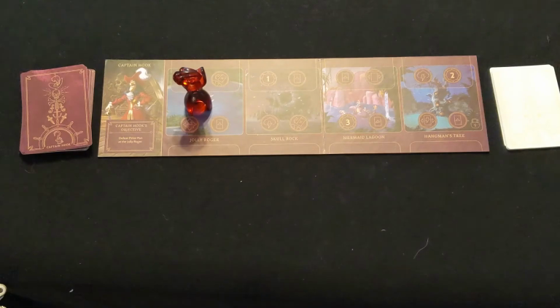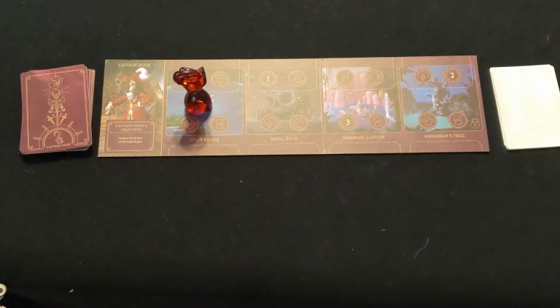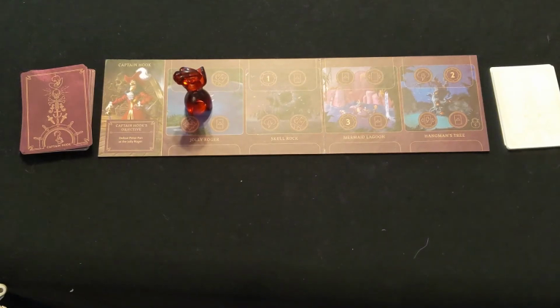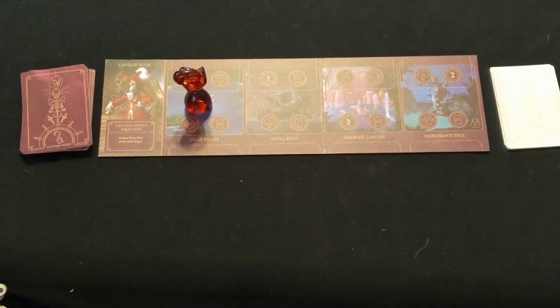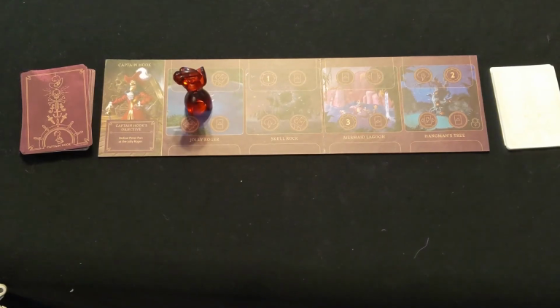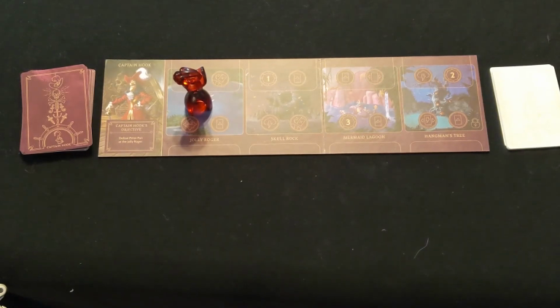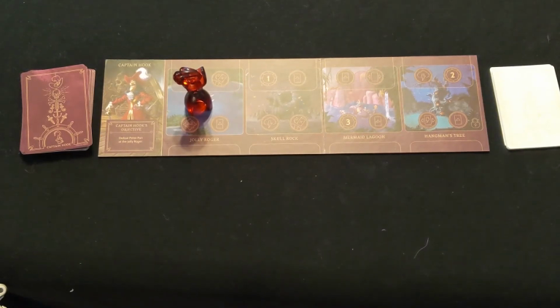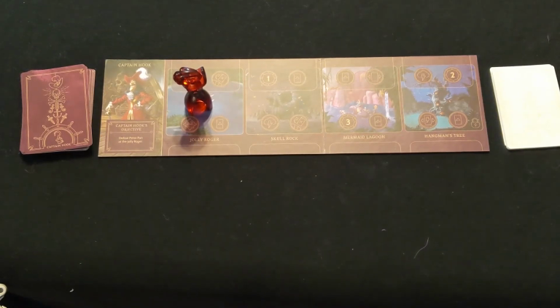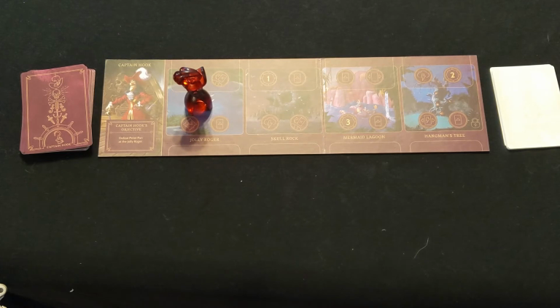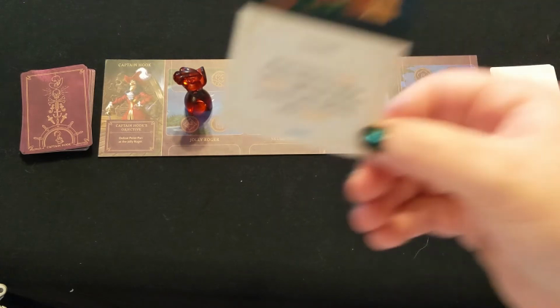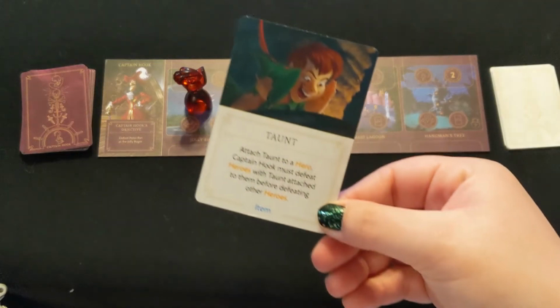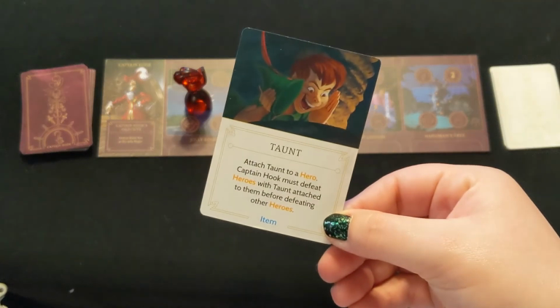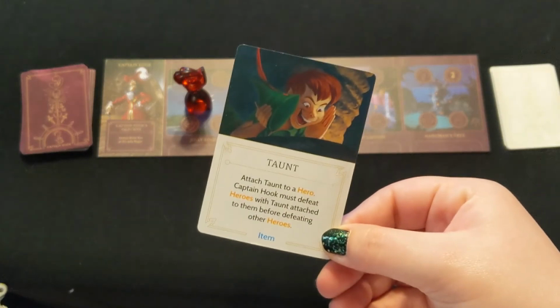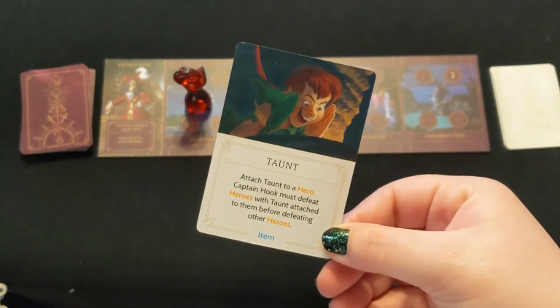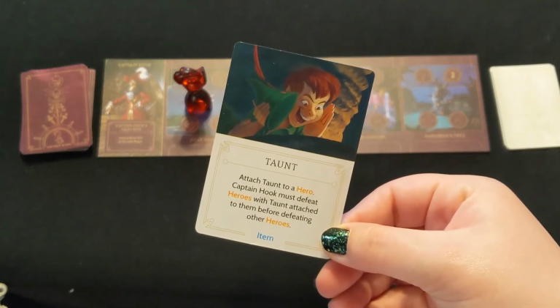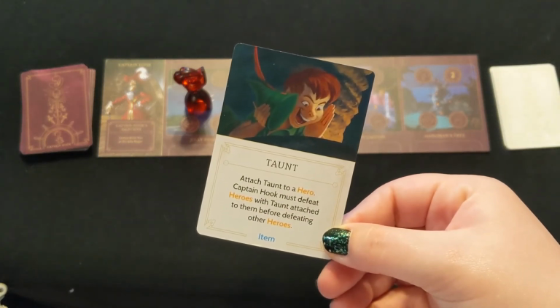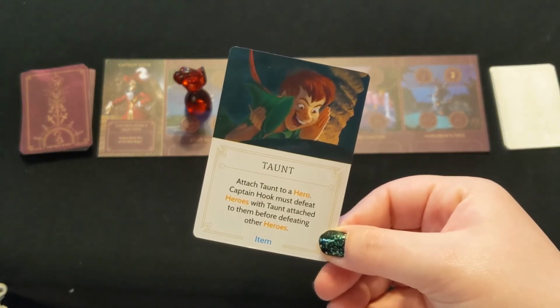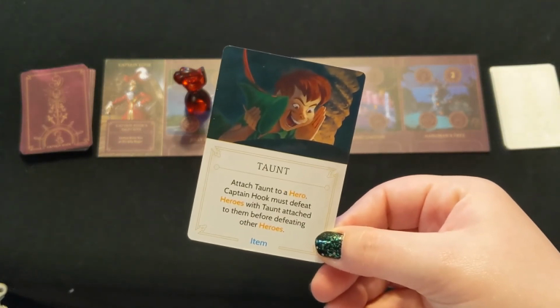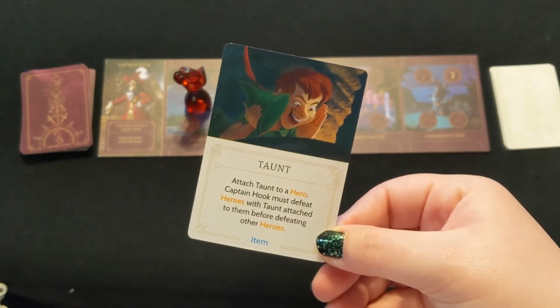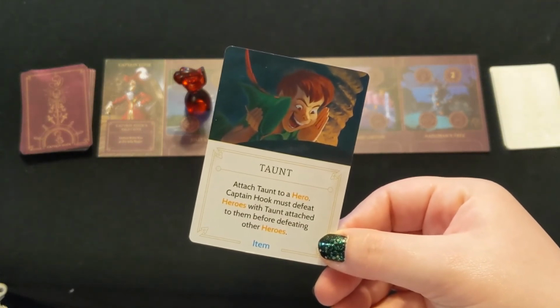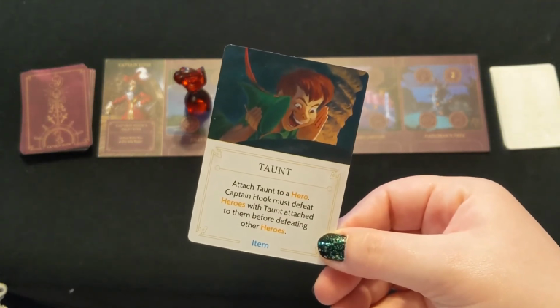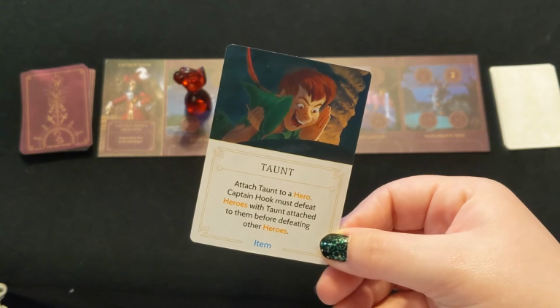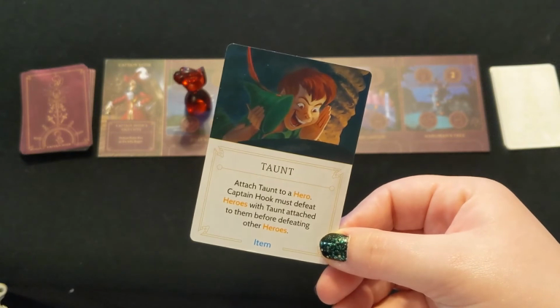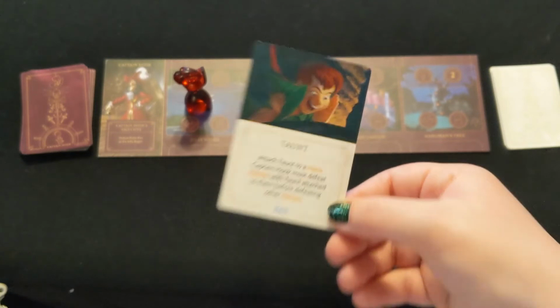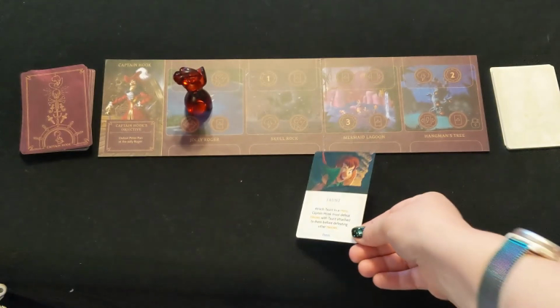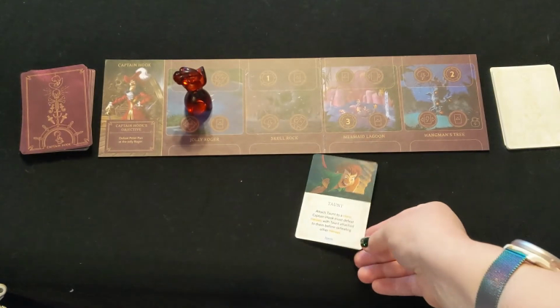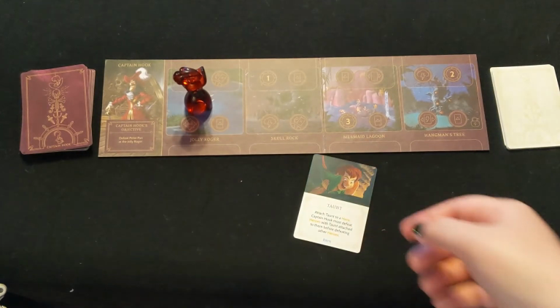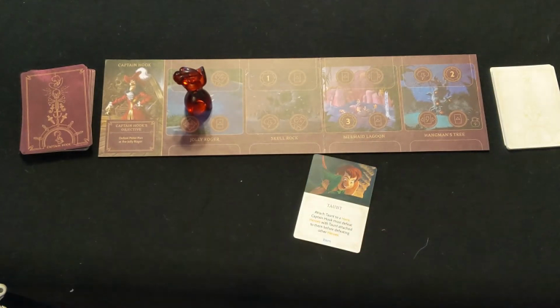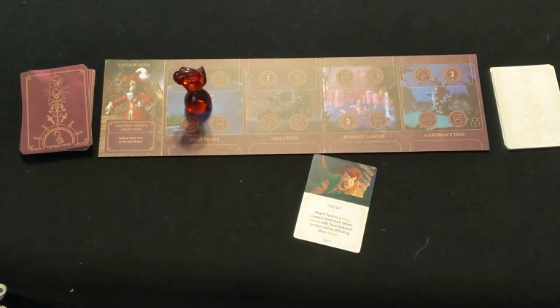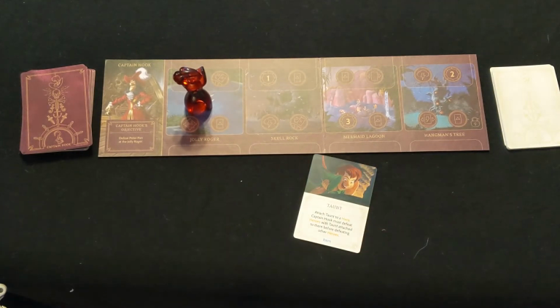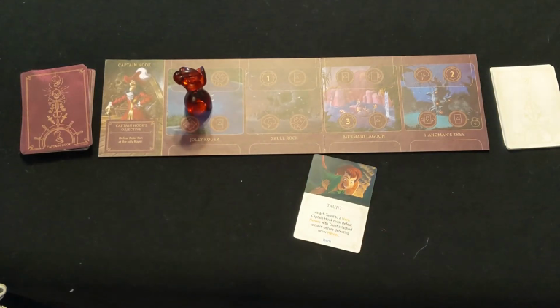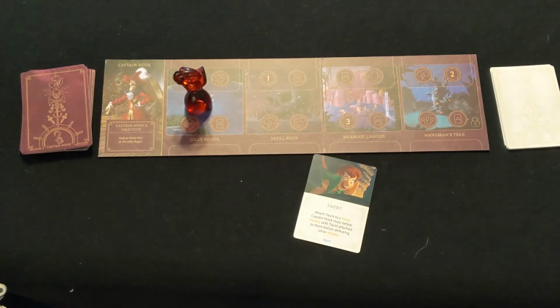Some things to look out for in your fate deck: Taunt. Taunt is an item that gets attached to a hero and declares that that hero must be defeated before any other, forcing you to use your allies to vanquish them instead of Peter Pan.